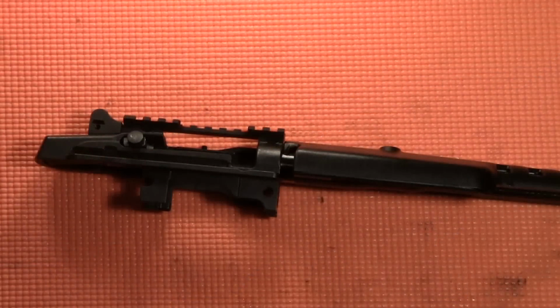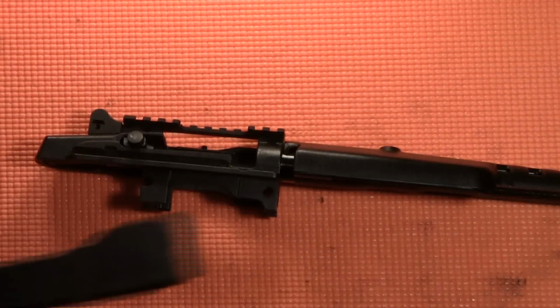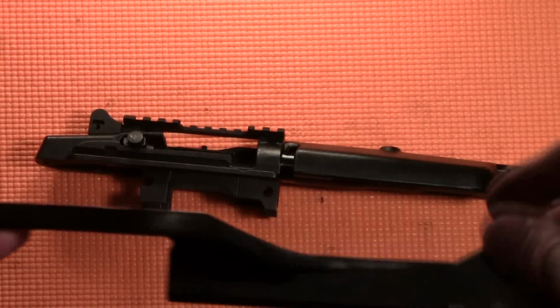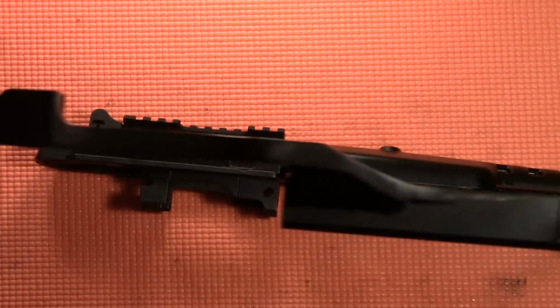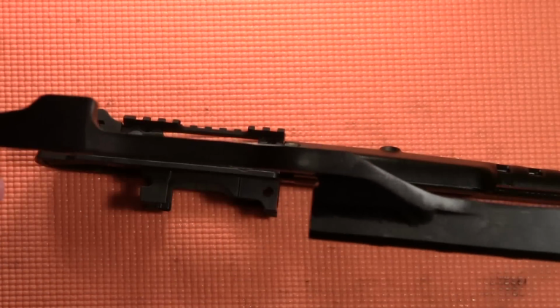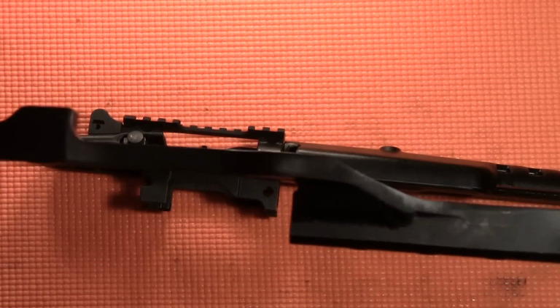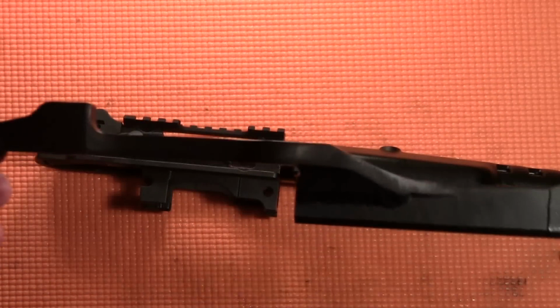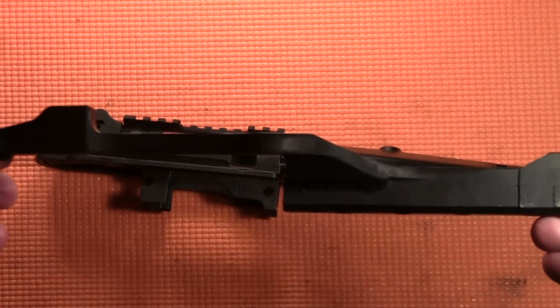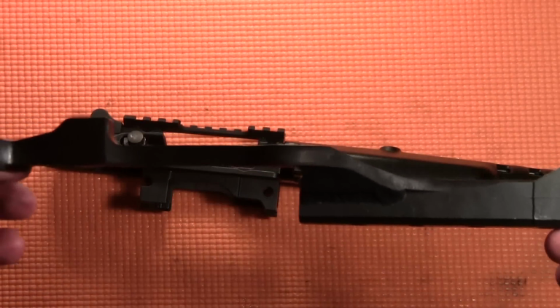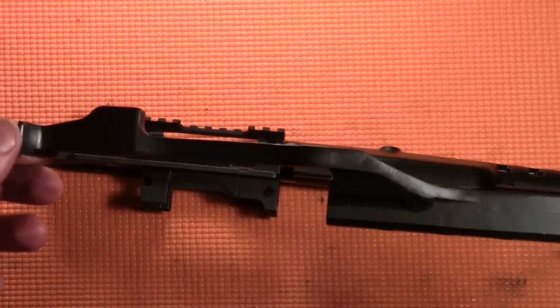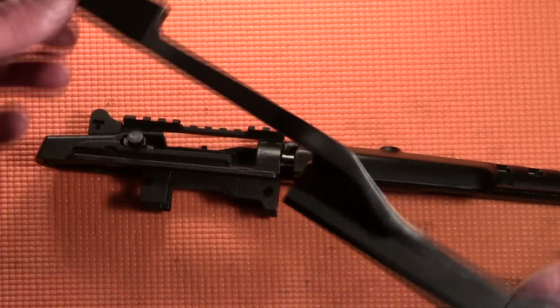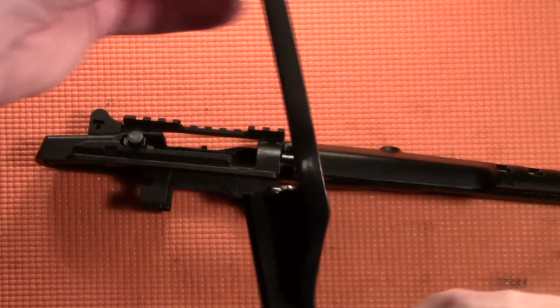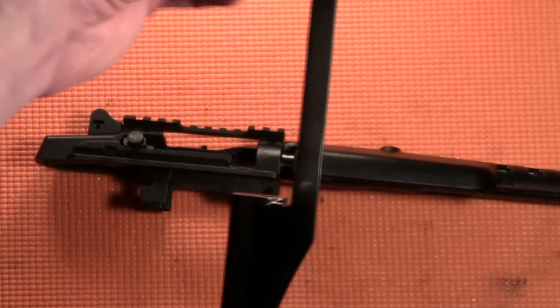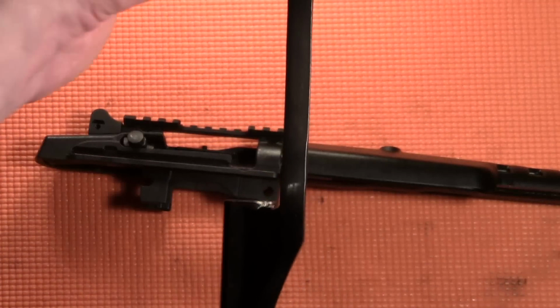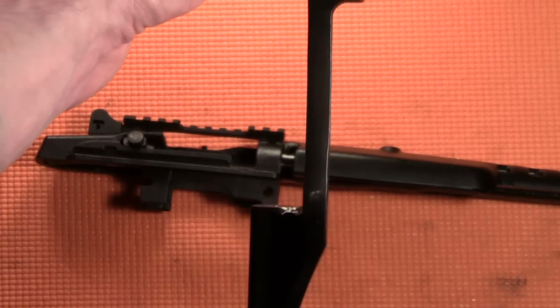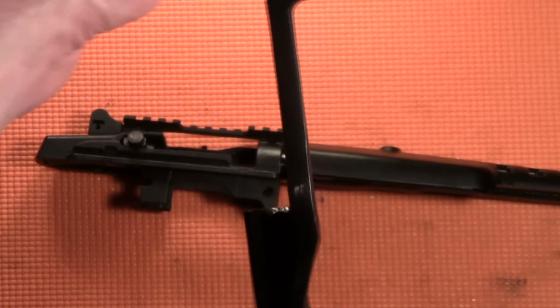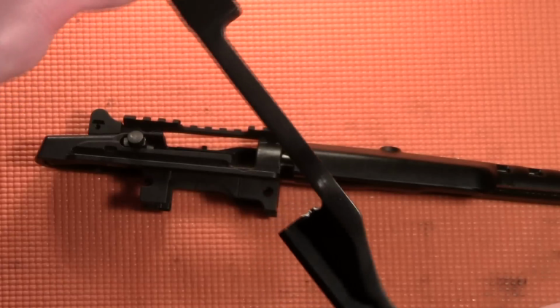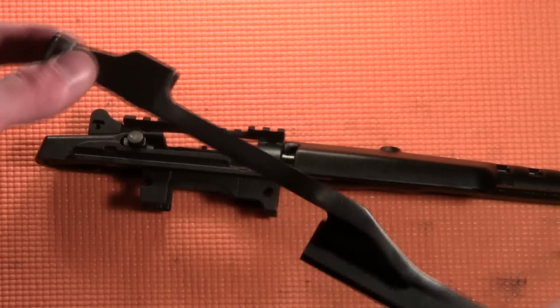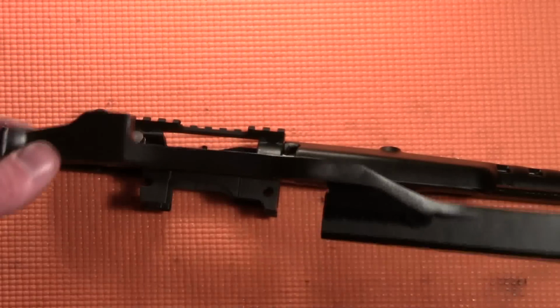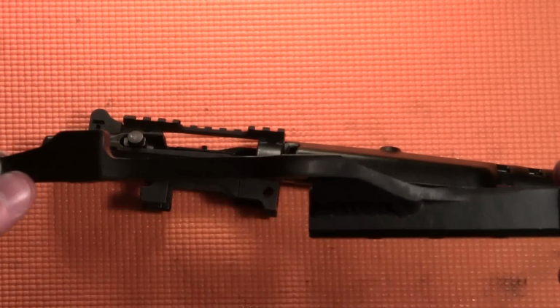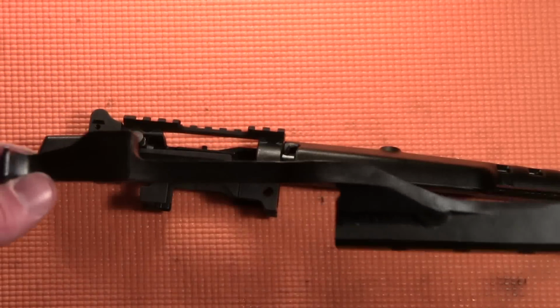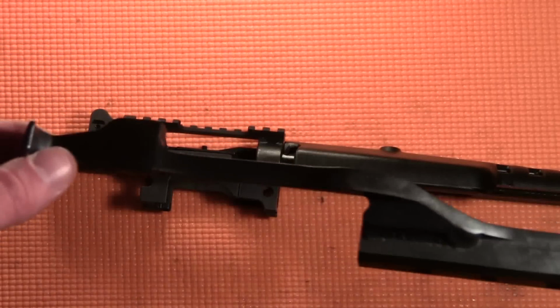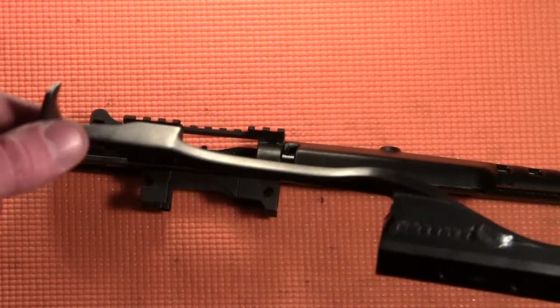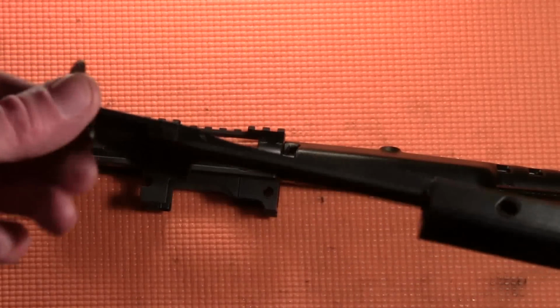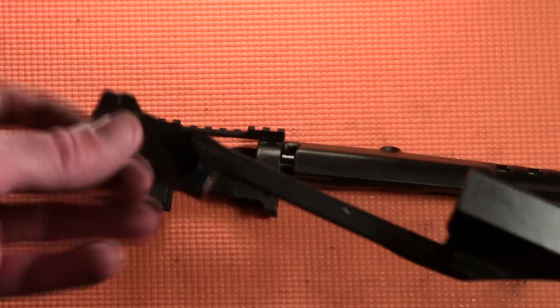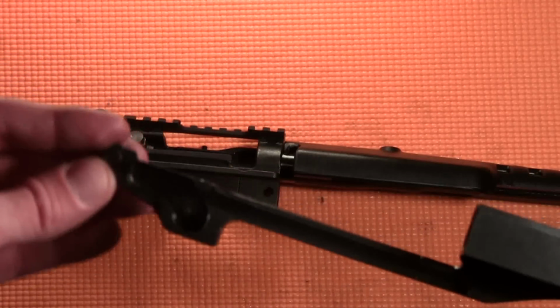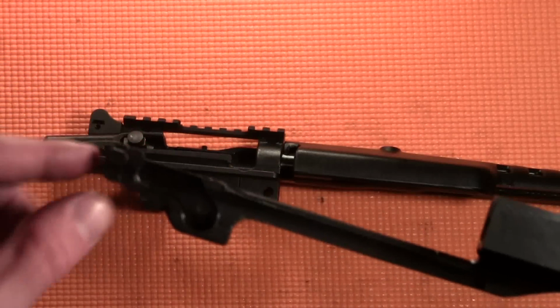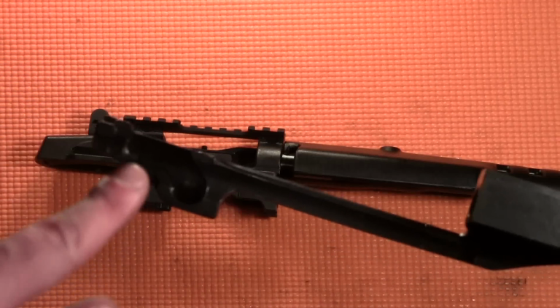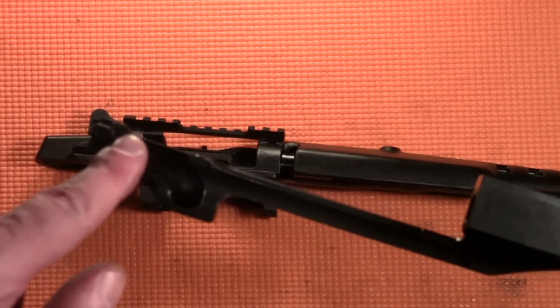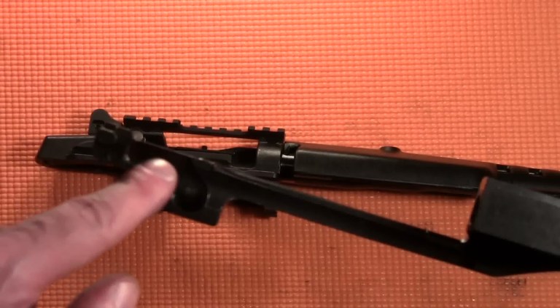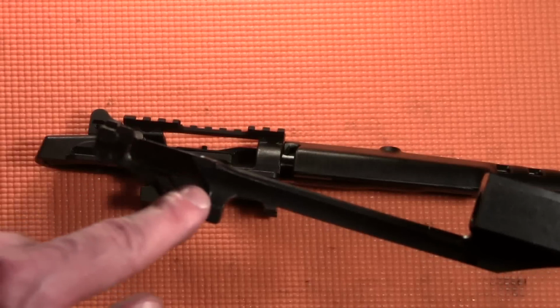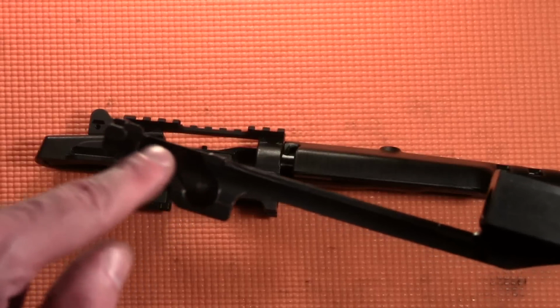The slide assembly will then be rotated into position. When the slide assembly is rotated into position, the large protrusion on the side of the bolt will fall into the large groove cut in the side of the slide assembly.